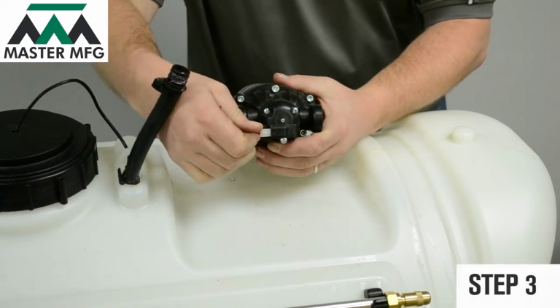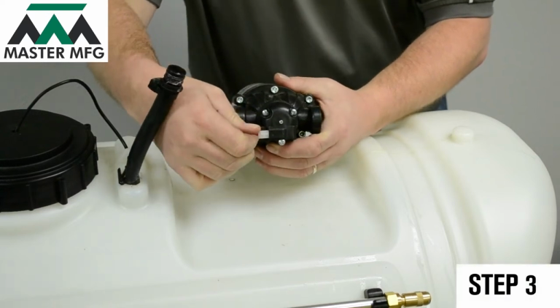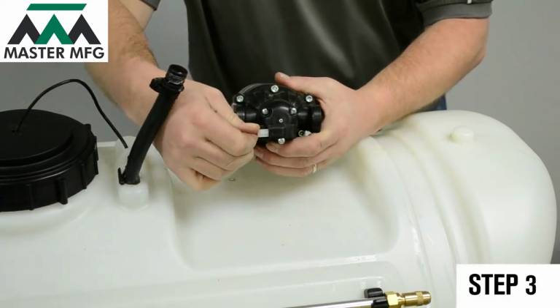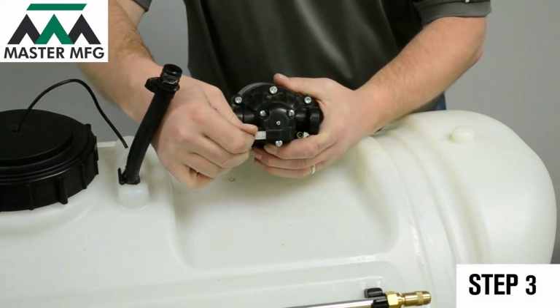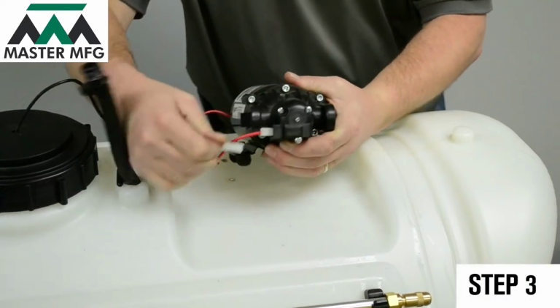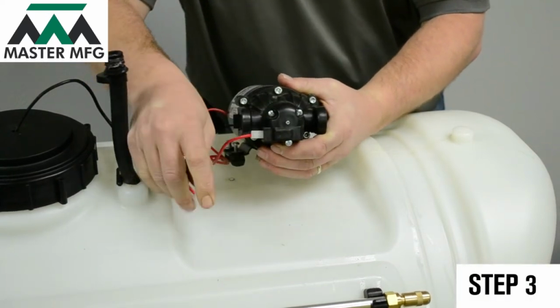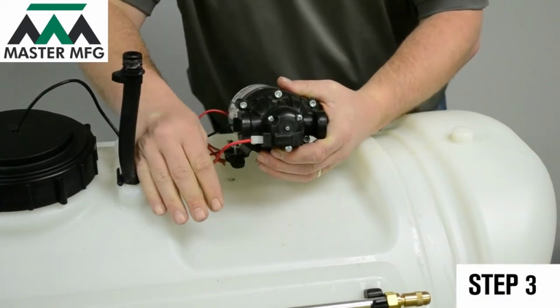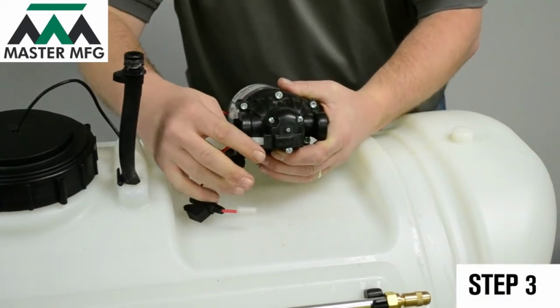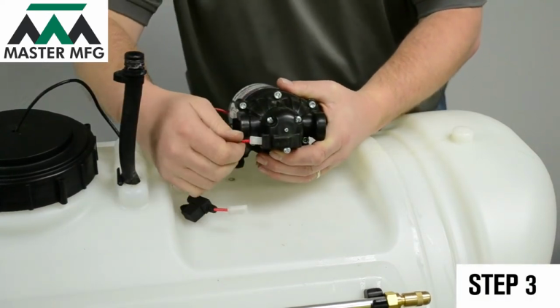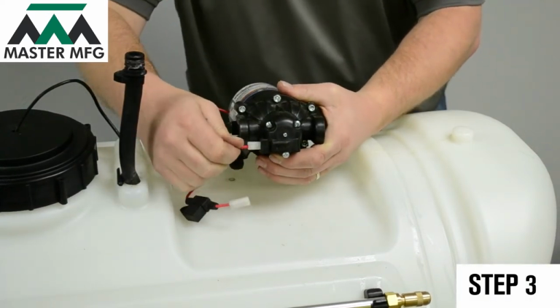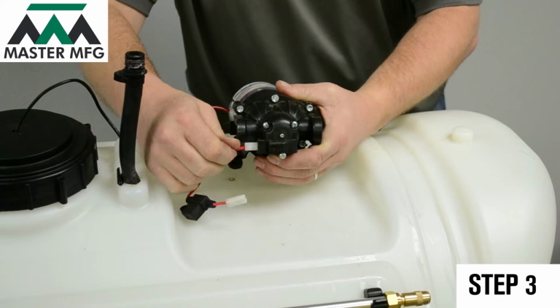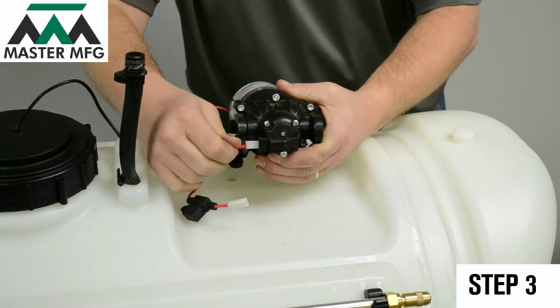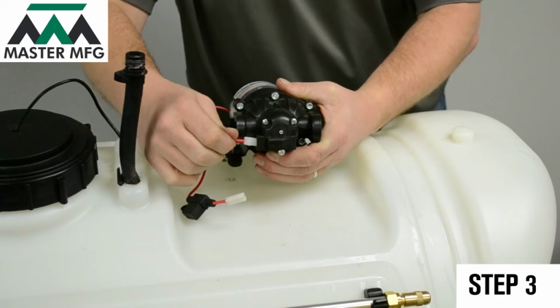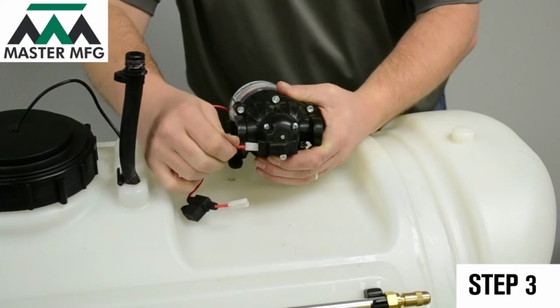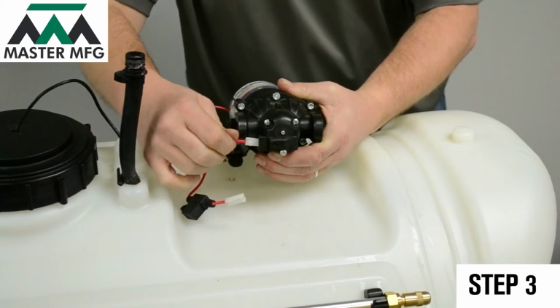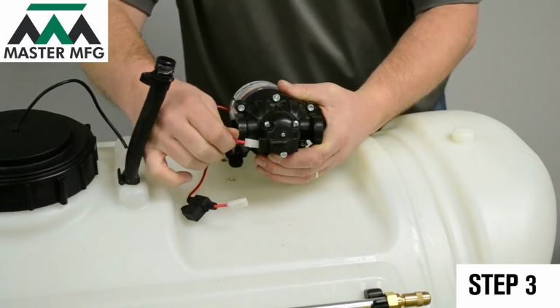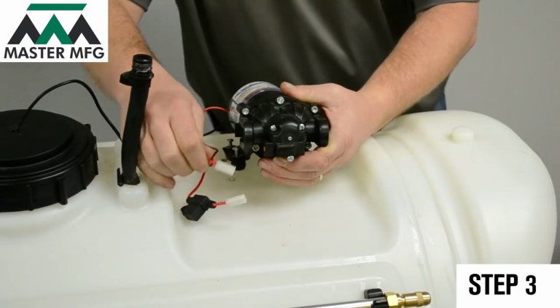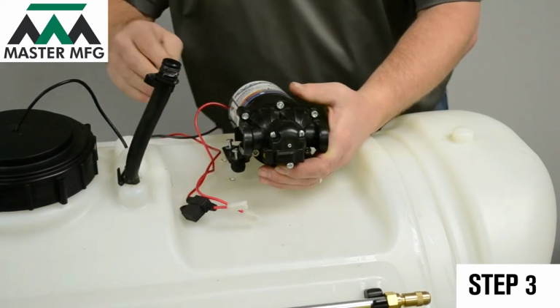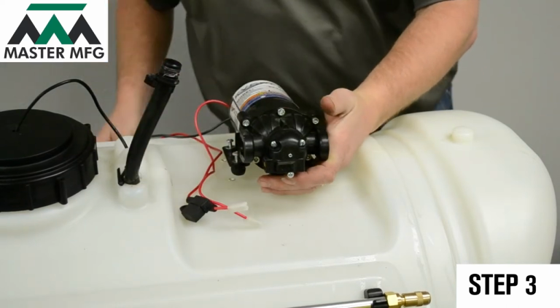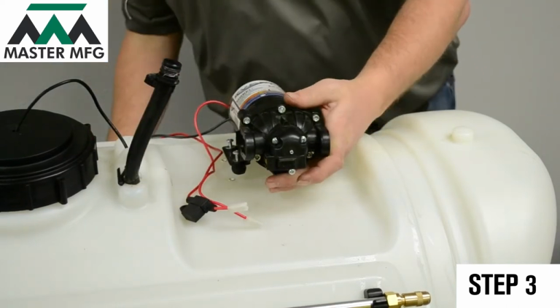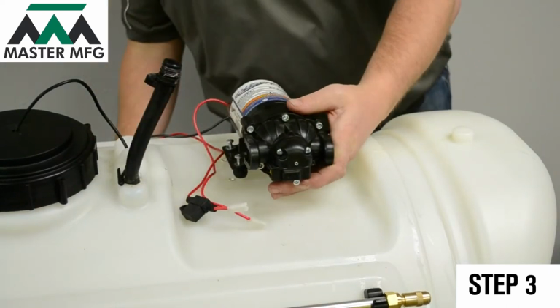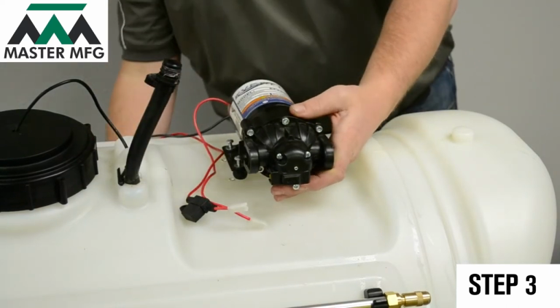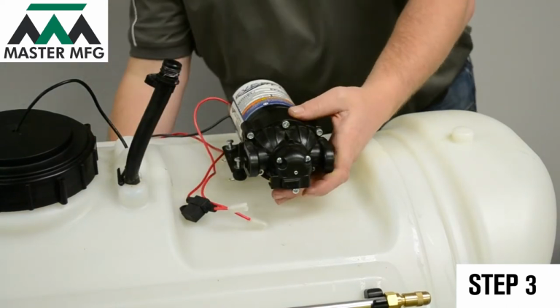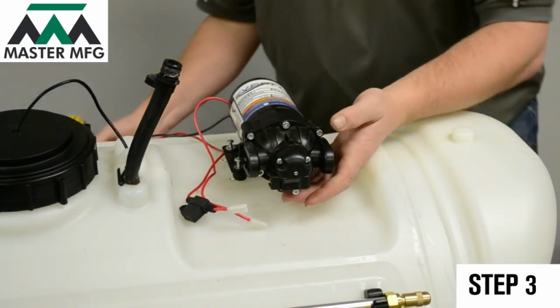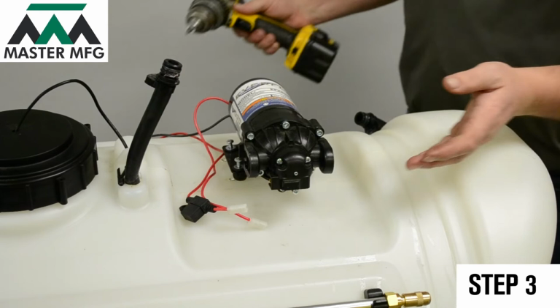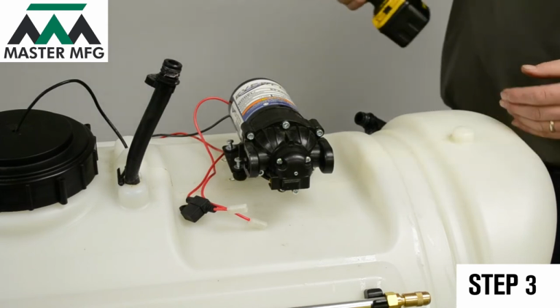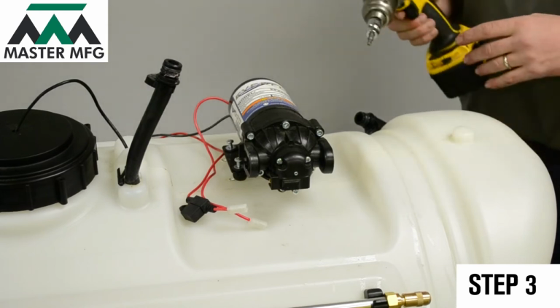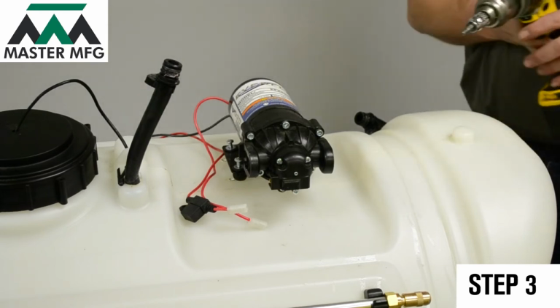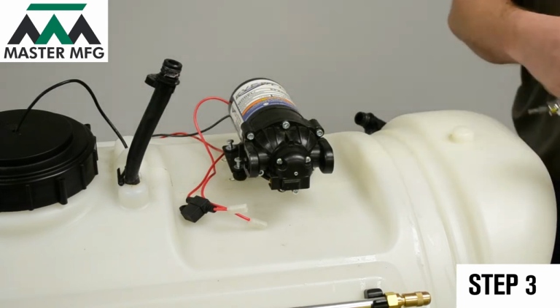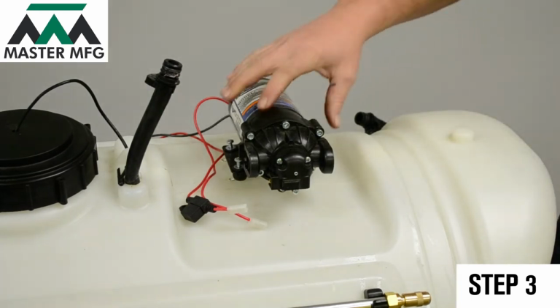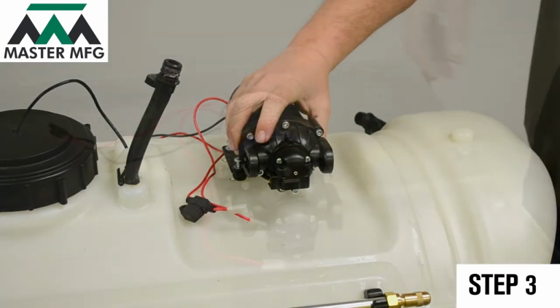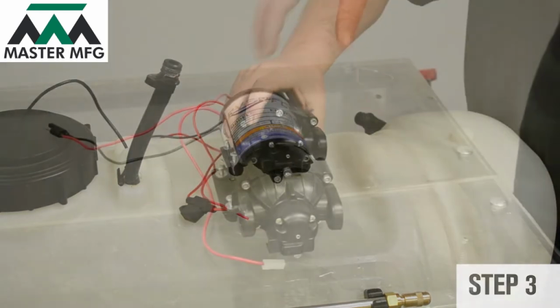Proceed now to remove the two wires to the pump pressure switch. Set your Everflow pump aside on a hard surface.